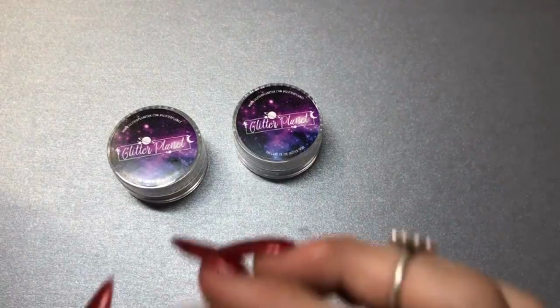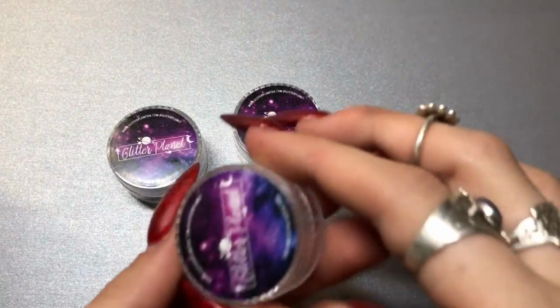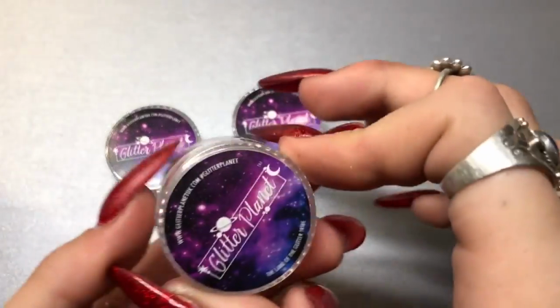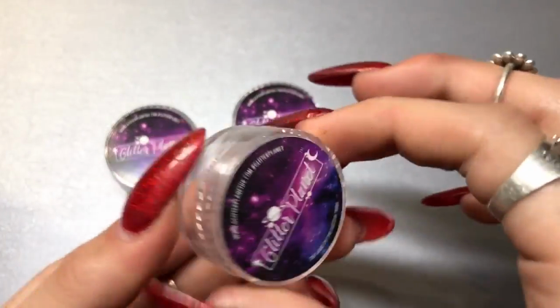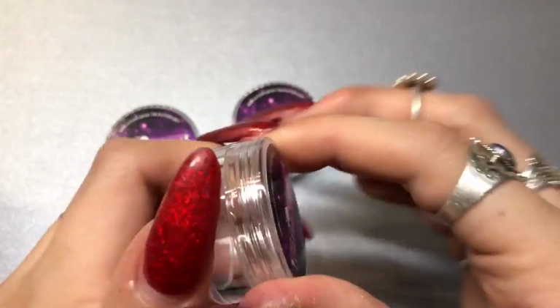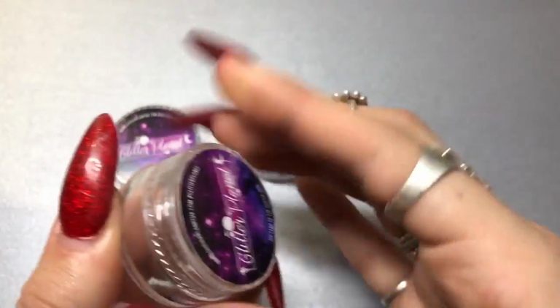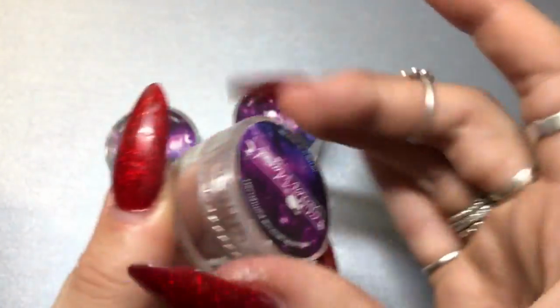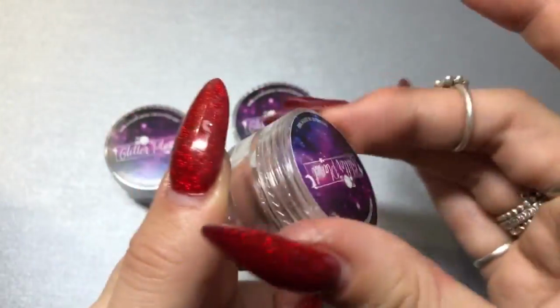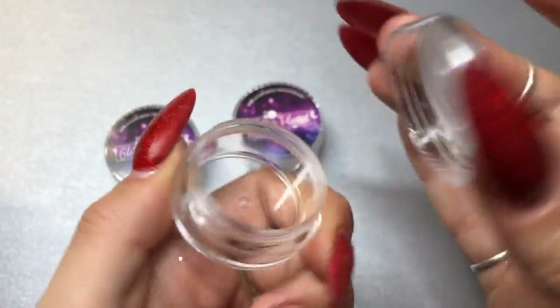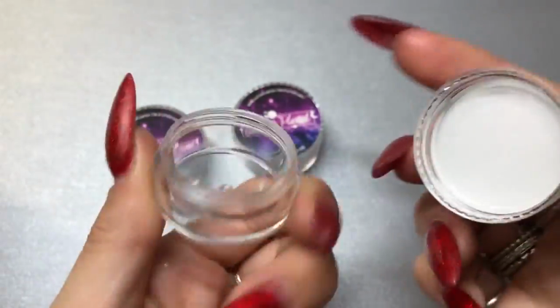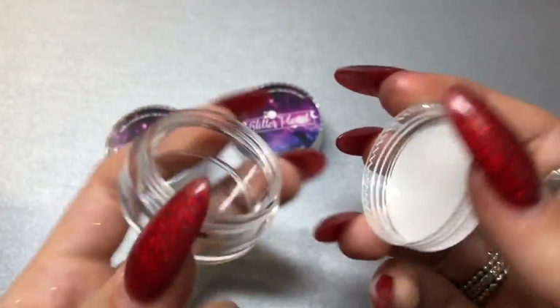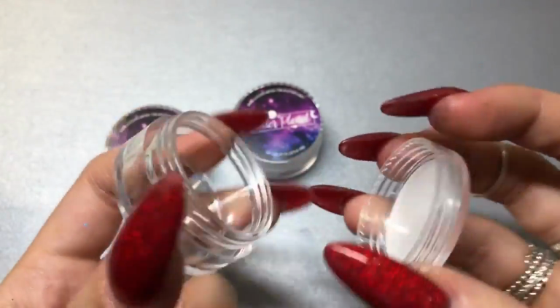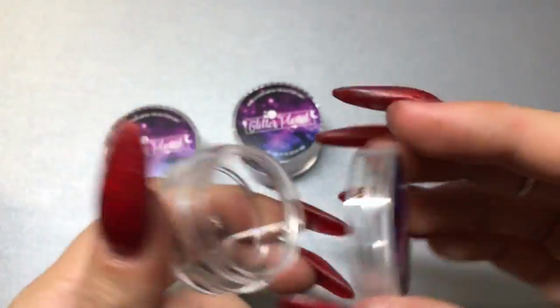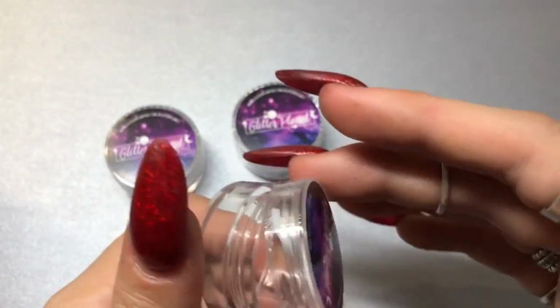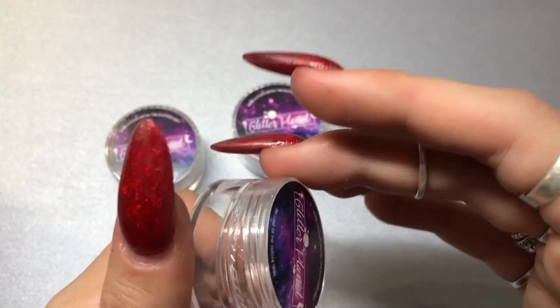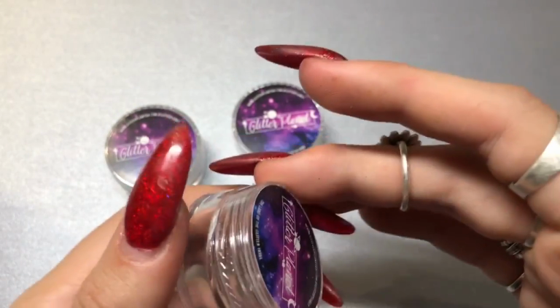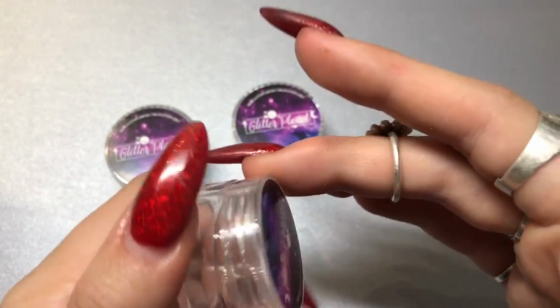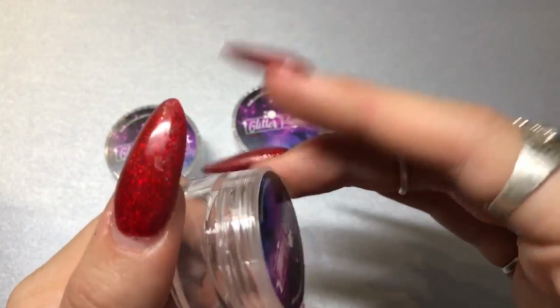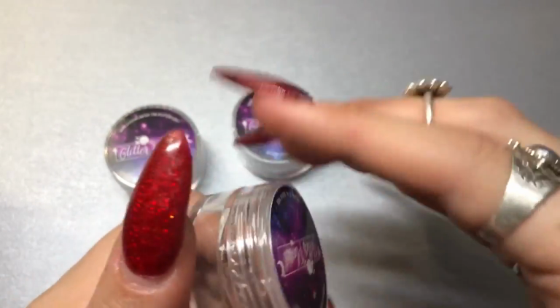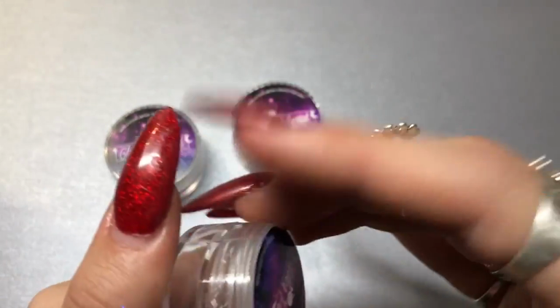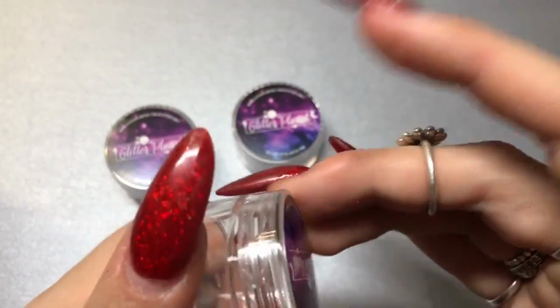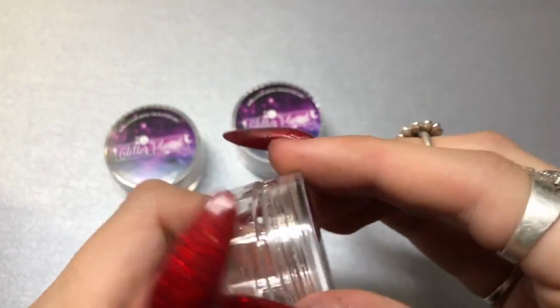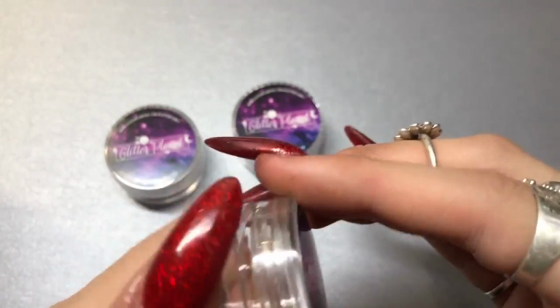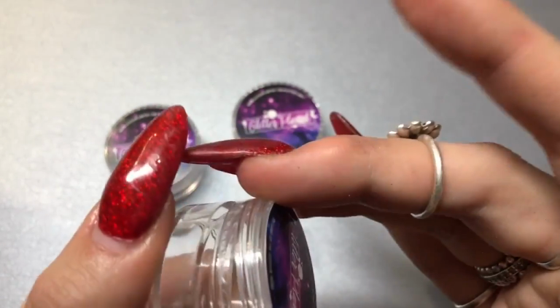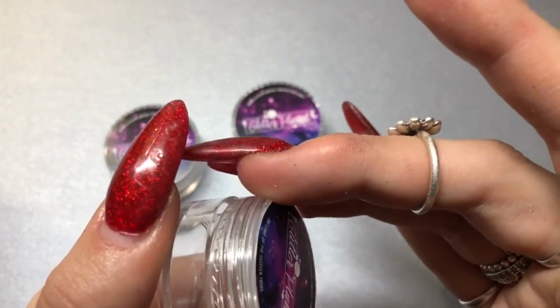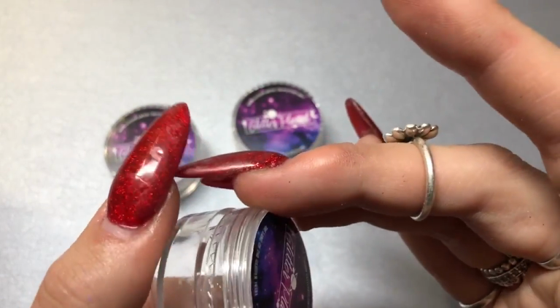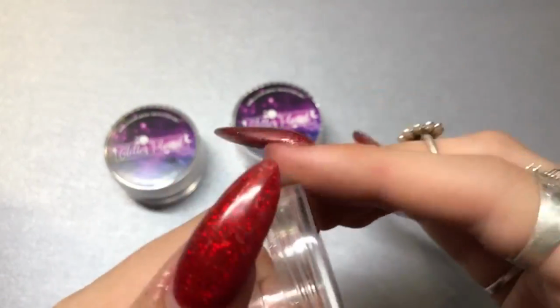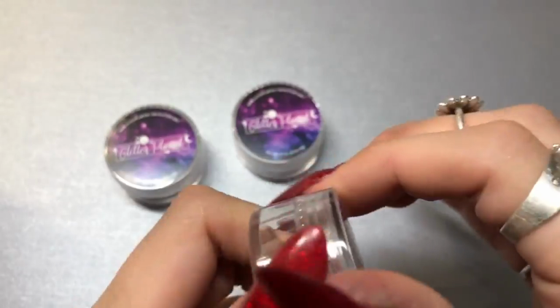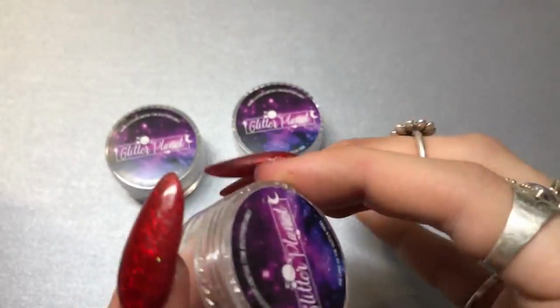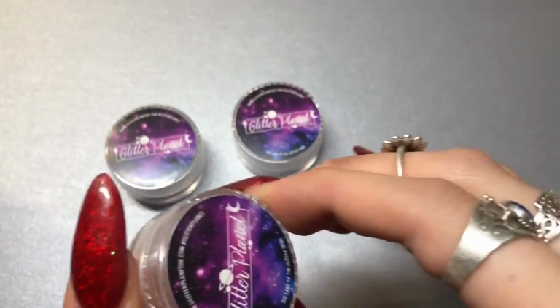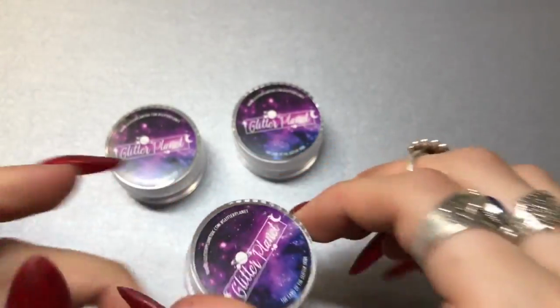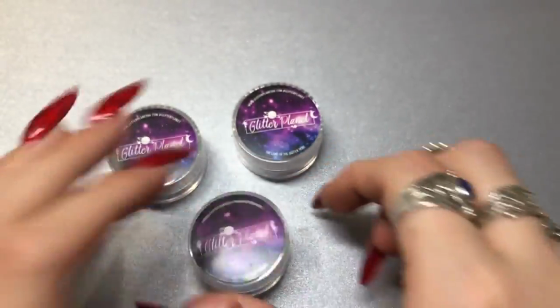I also picked up three of these little pots, they were 99p each. The main reason I got them — I got one for myself to put my little crystals in, which will be later on in the haul.